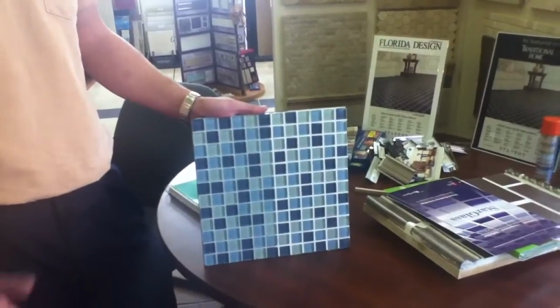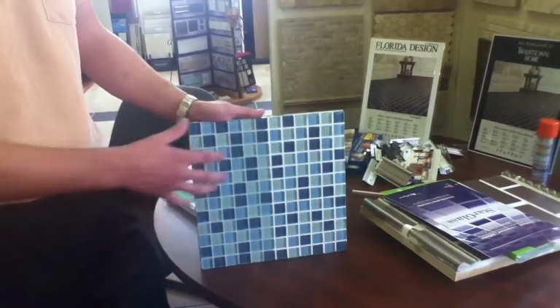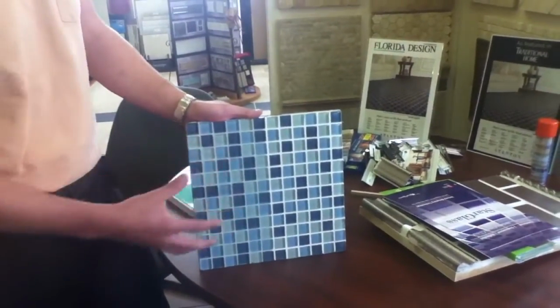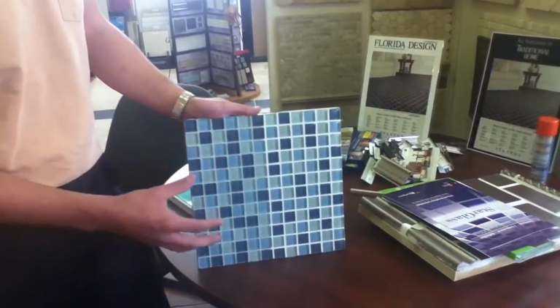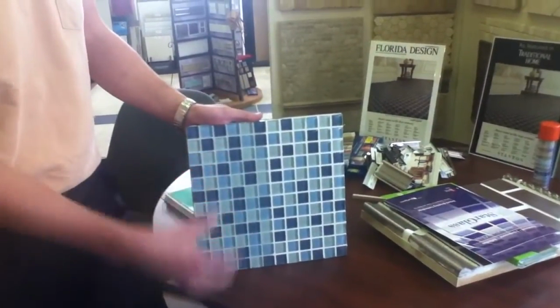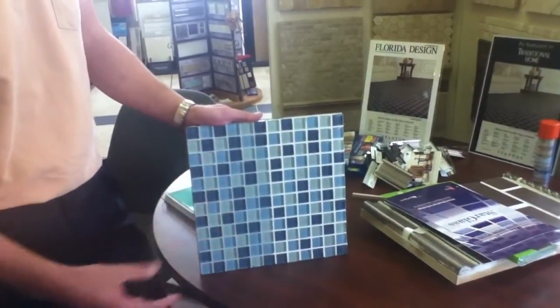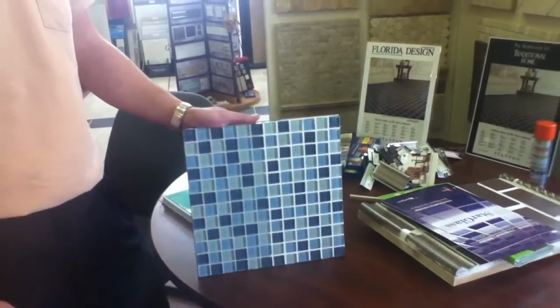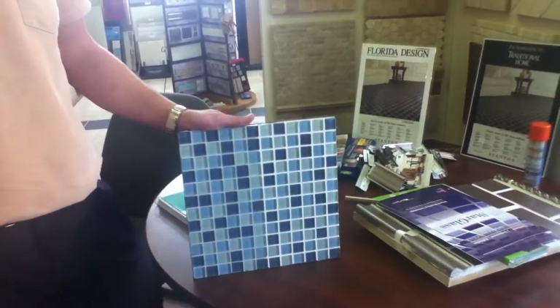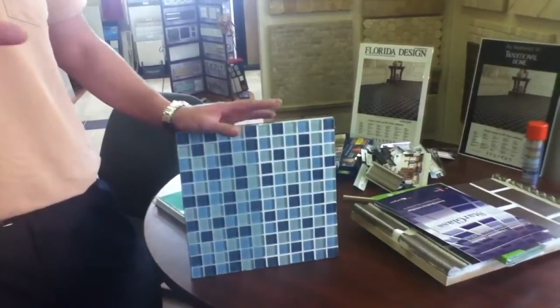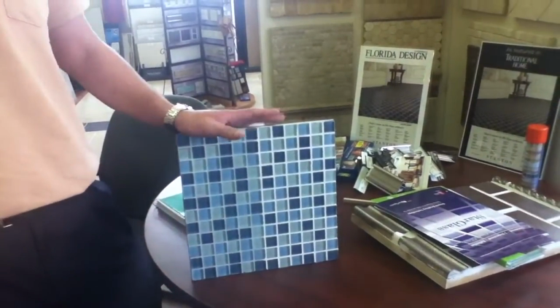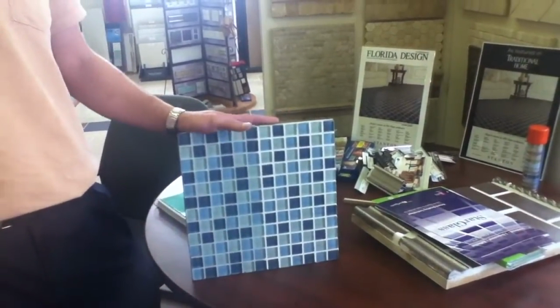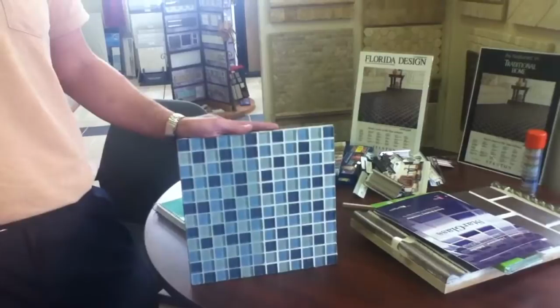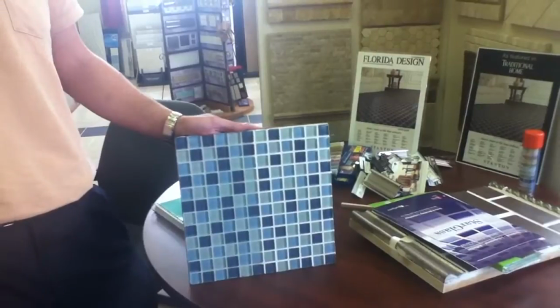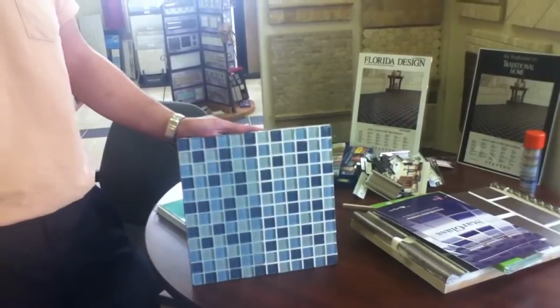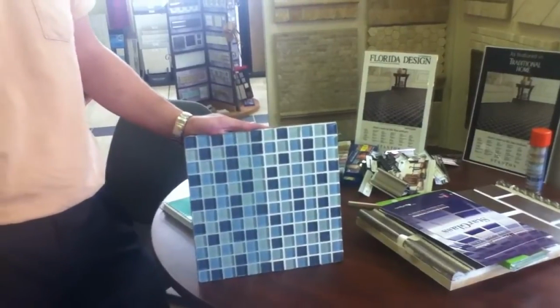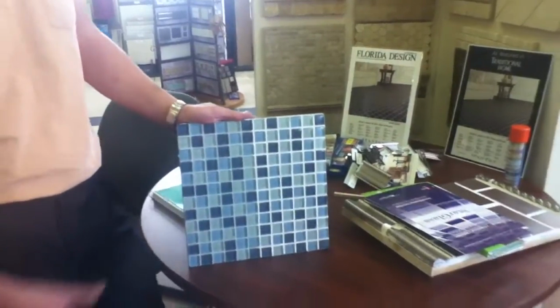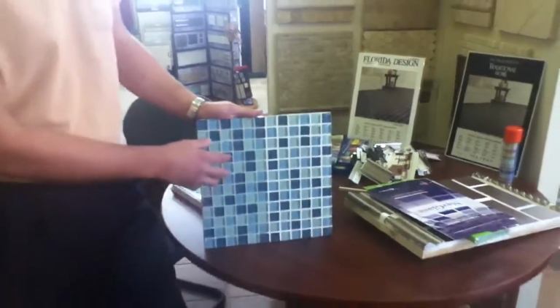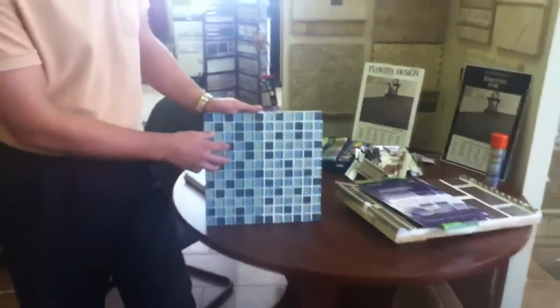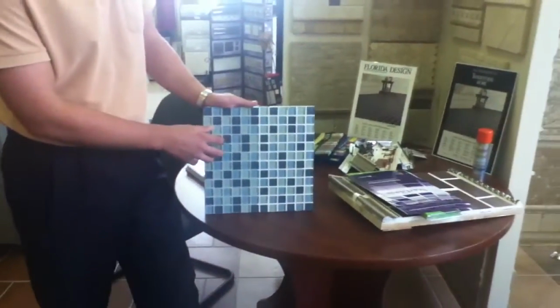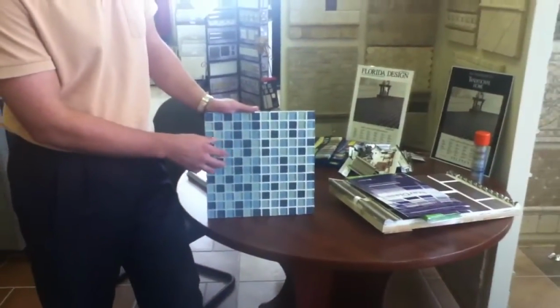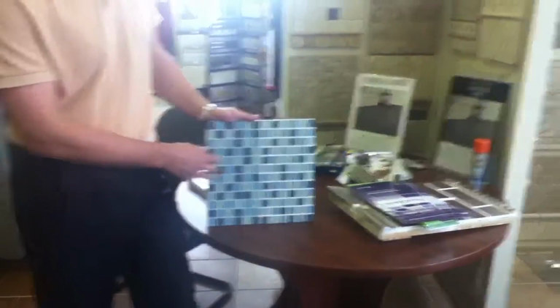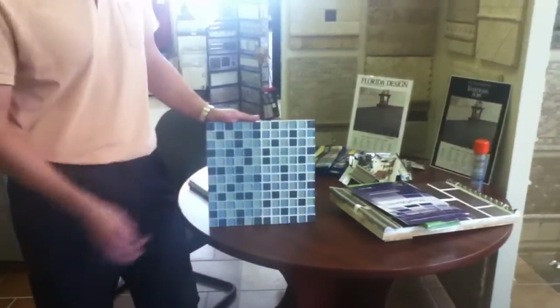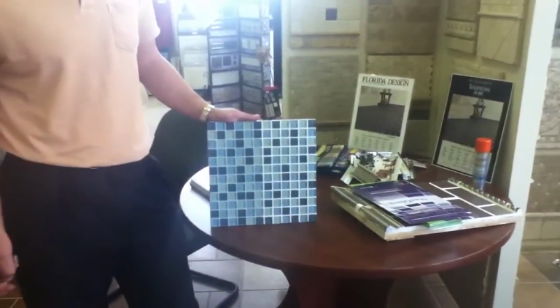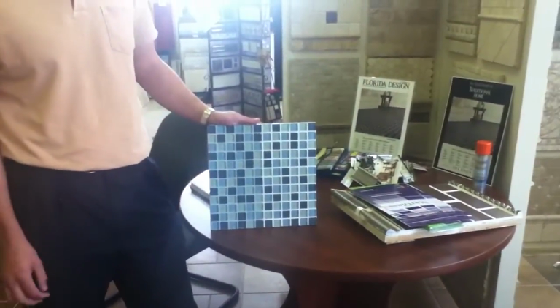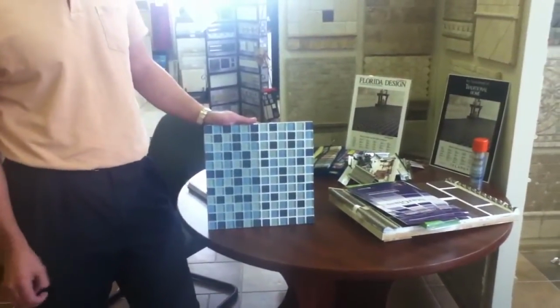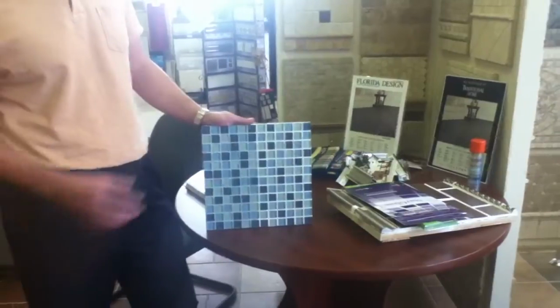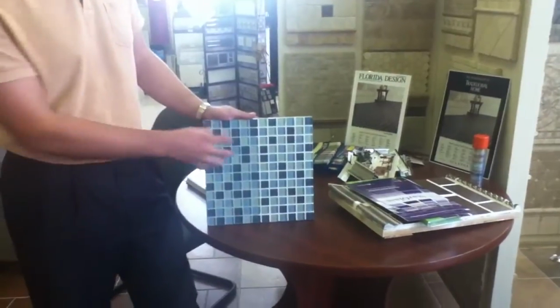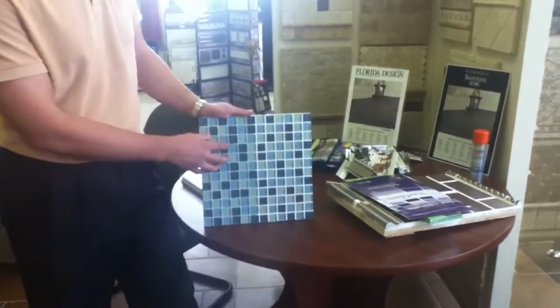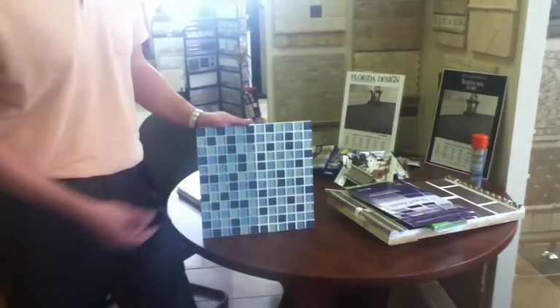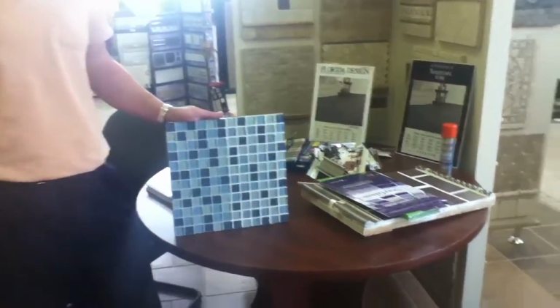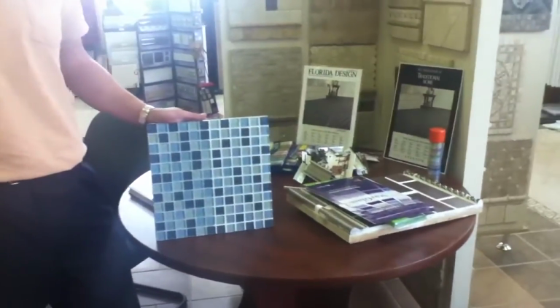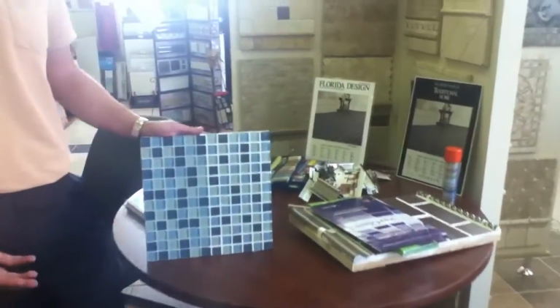Starglass allows light to pass through the tile, giving it a nice three-dimensional appearance. If you look at this on a larger format, it looks like the tile is coming out at you. Not only do you have the design aspect of this grout, but you also have the performance attributes of the urethane grout.